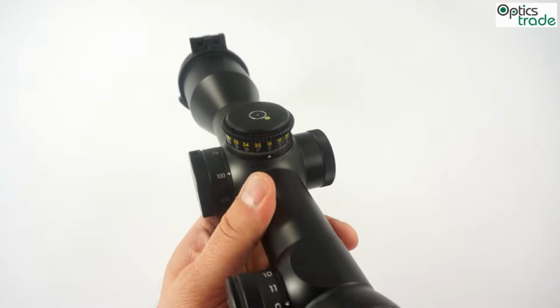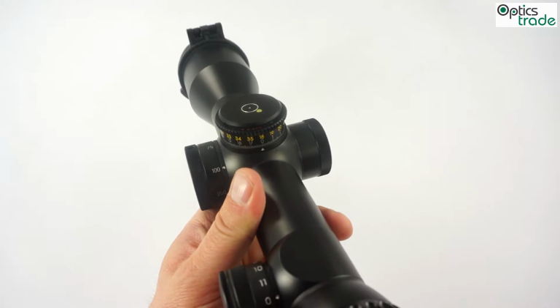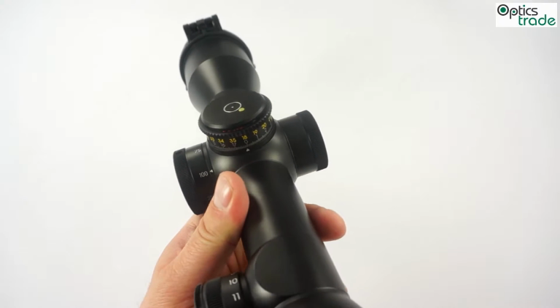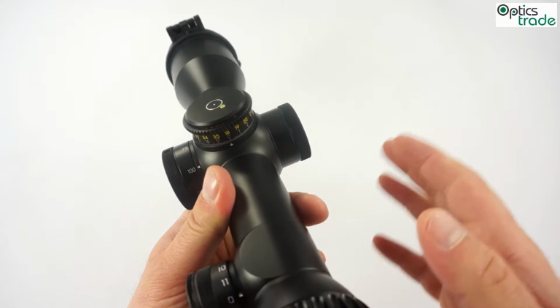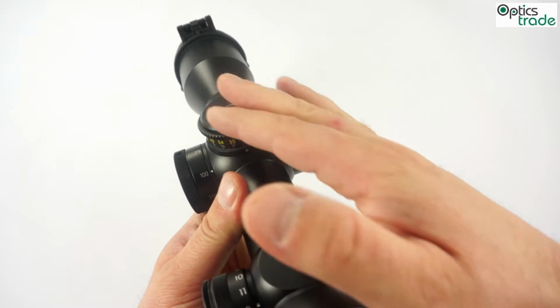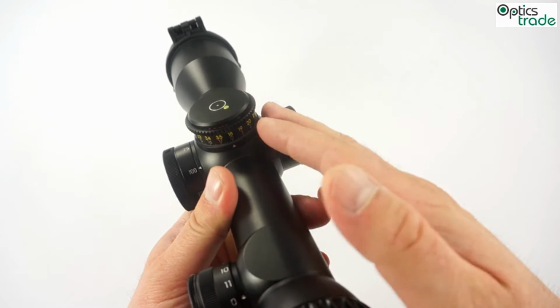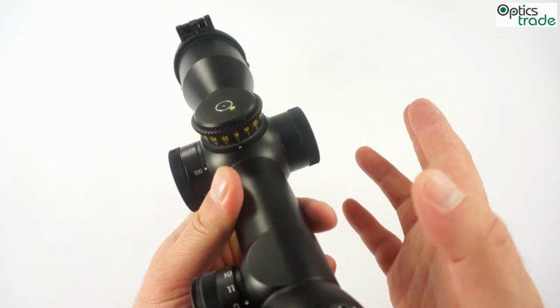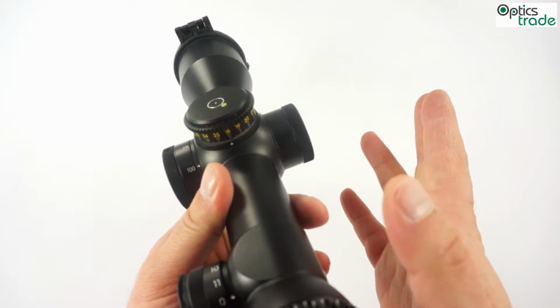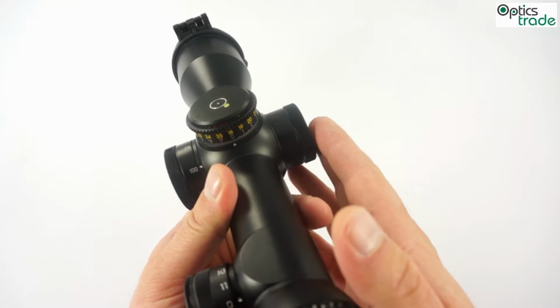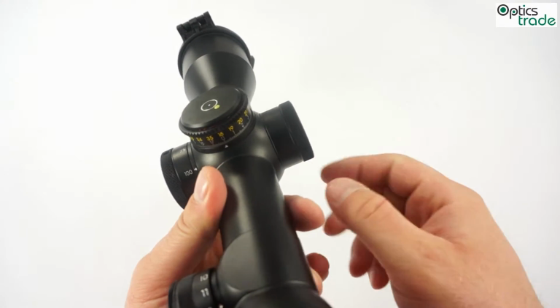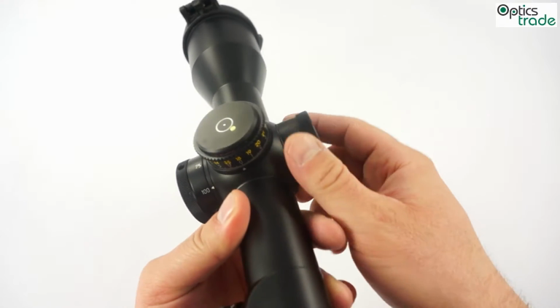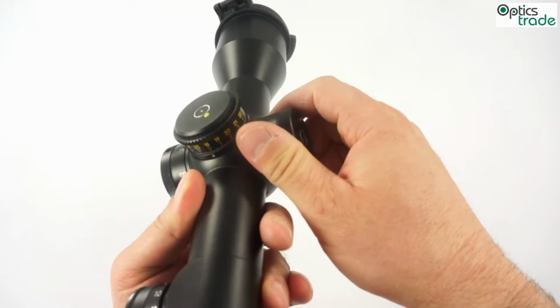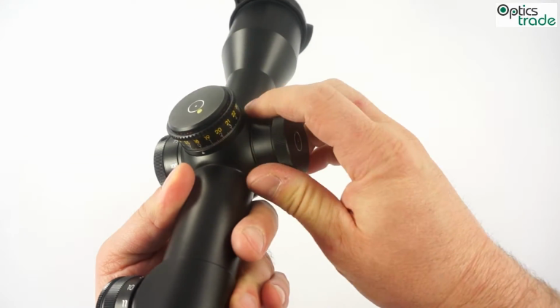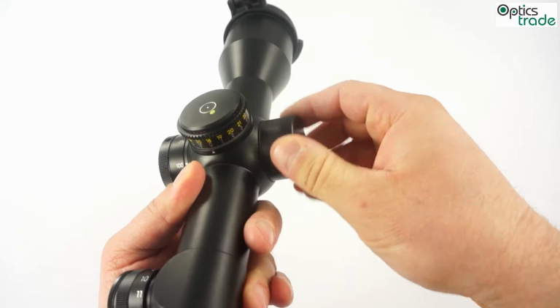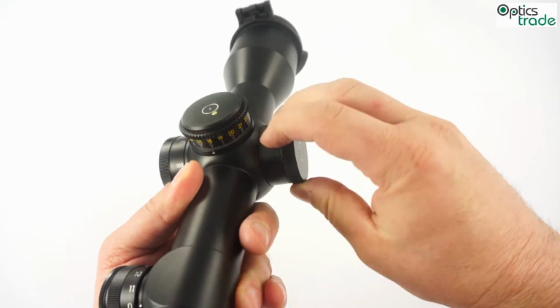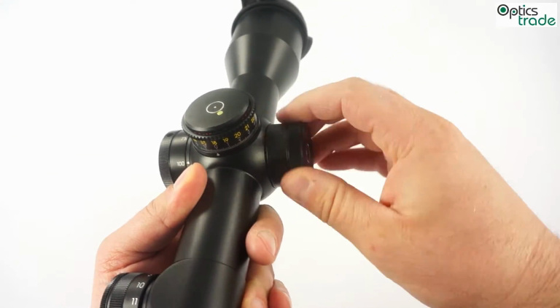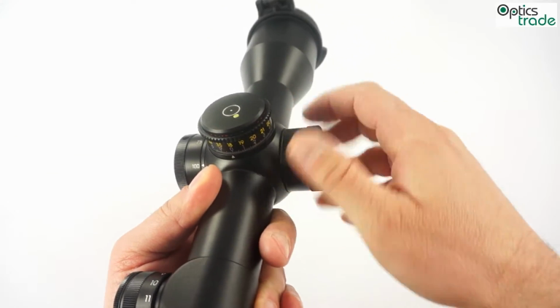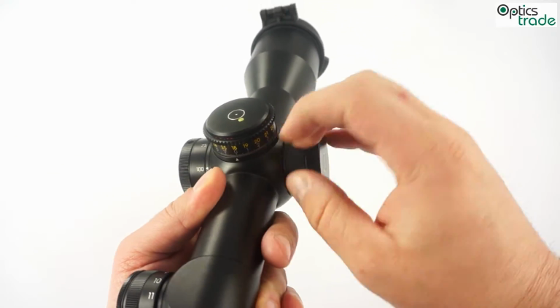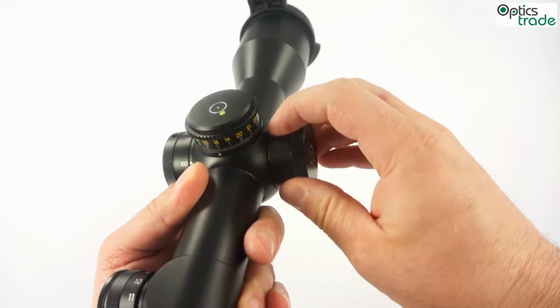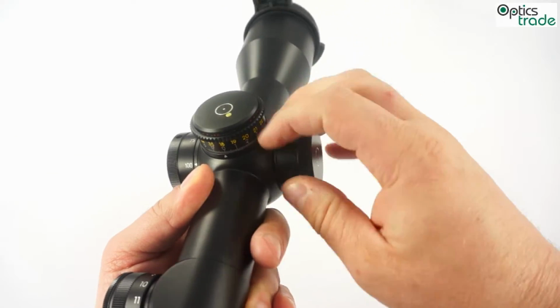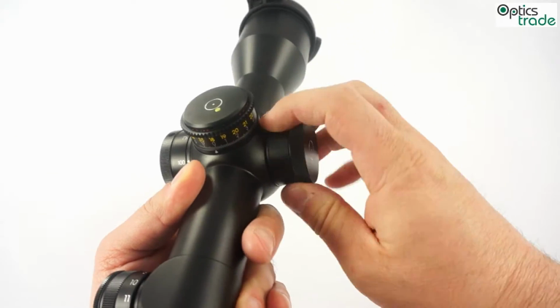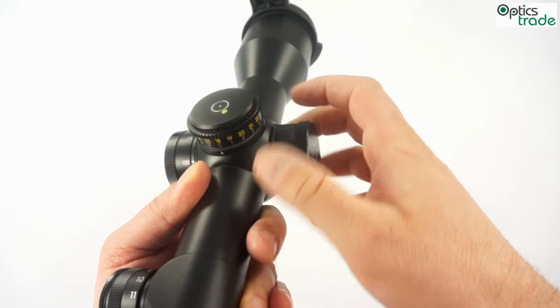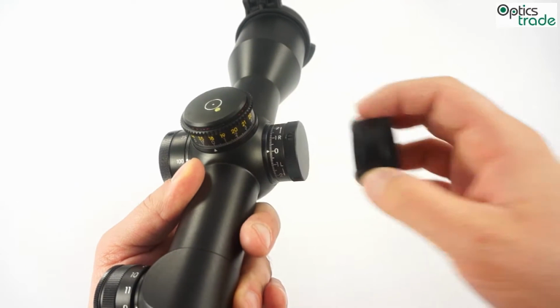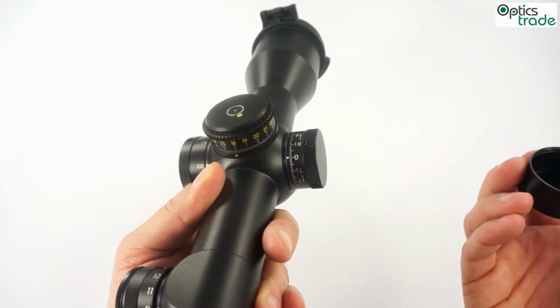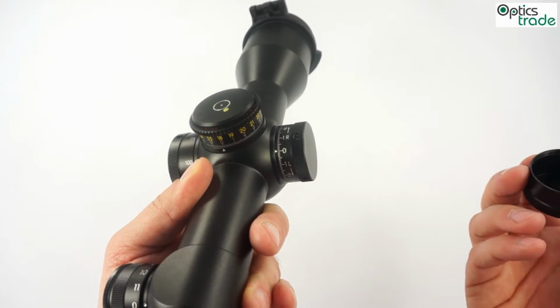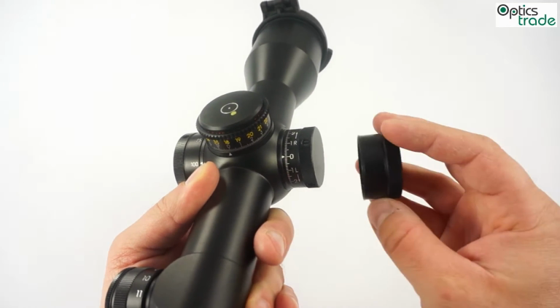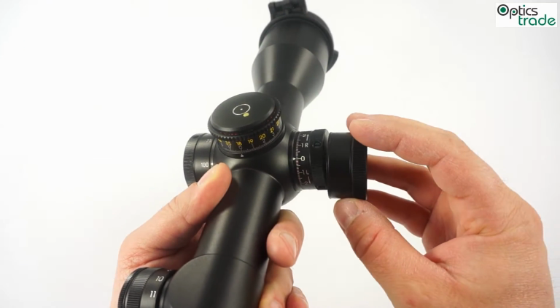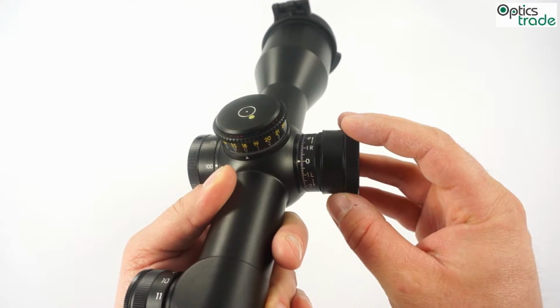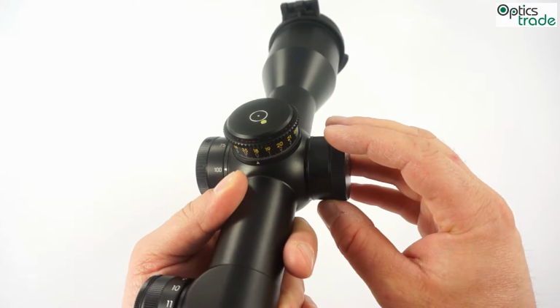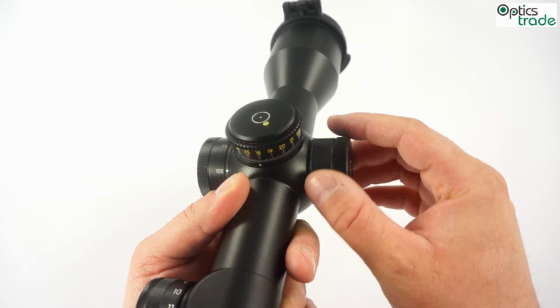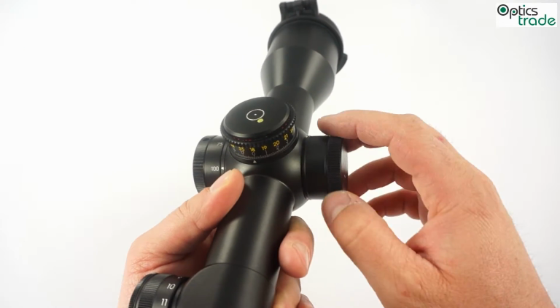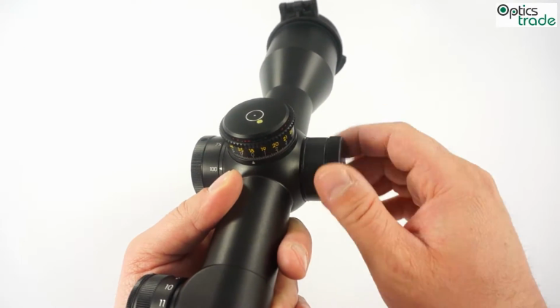Another feature is that with these turrets you always get the windage turret which is capped with a cap. It's a little bit different than on other Schmitt & Bender scopes.